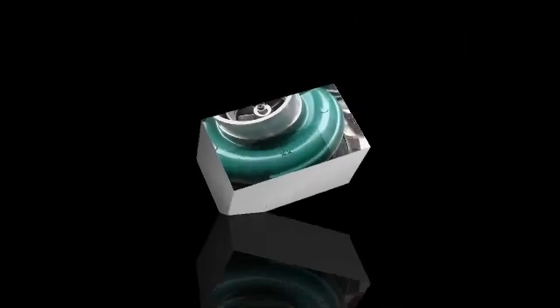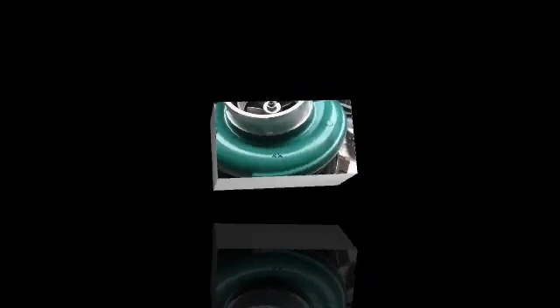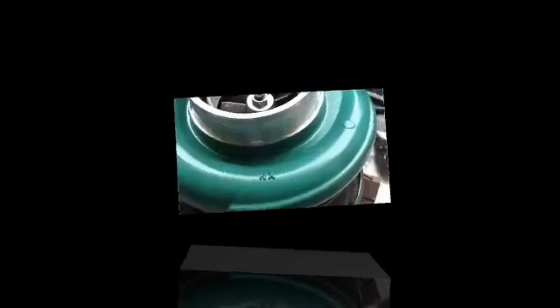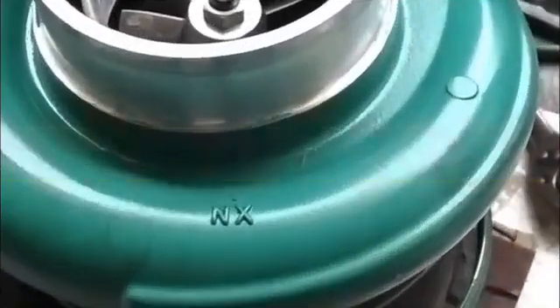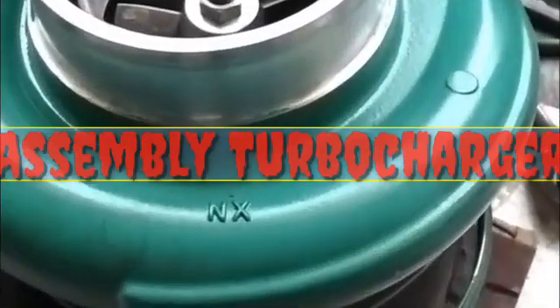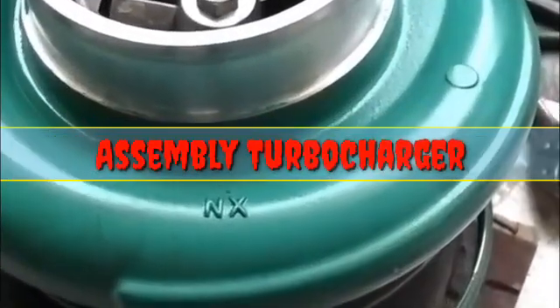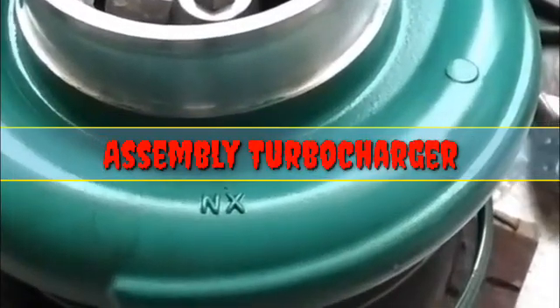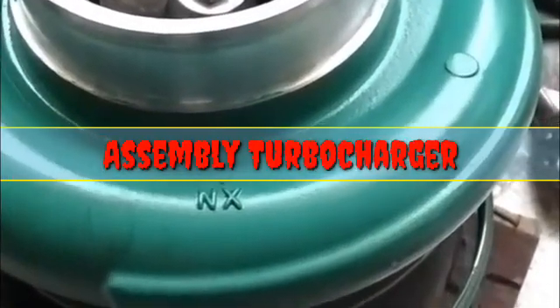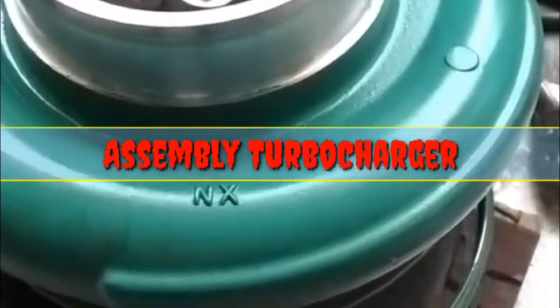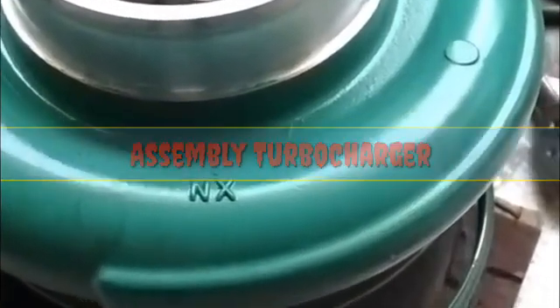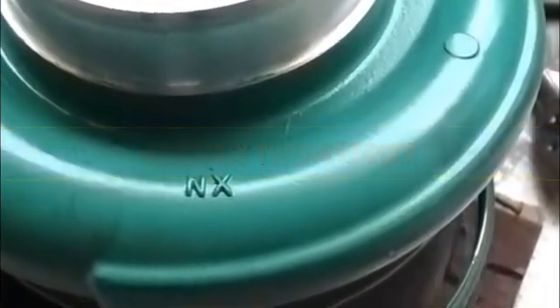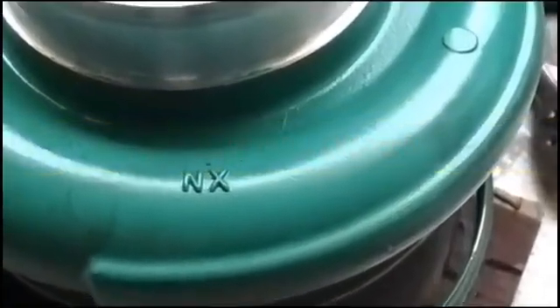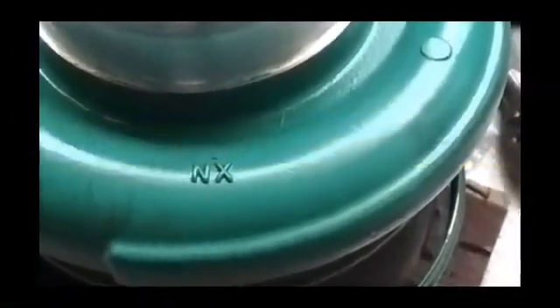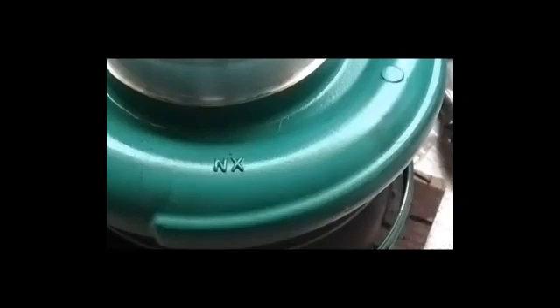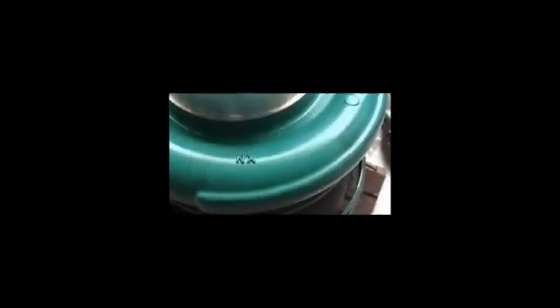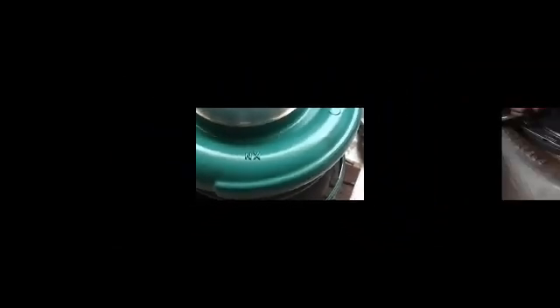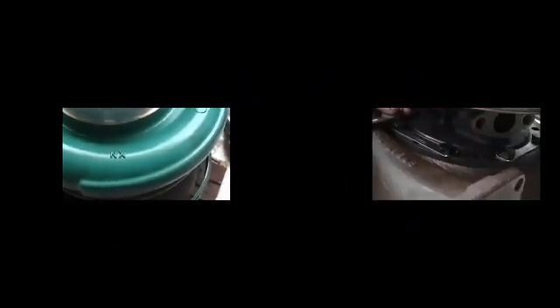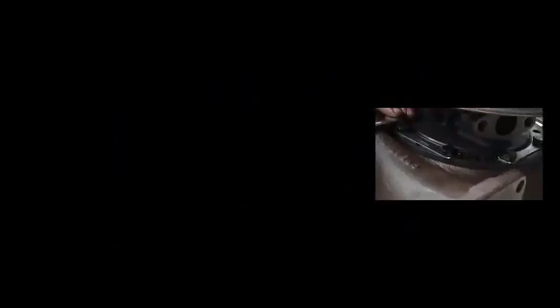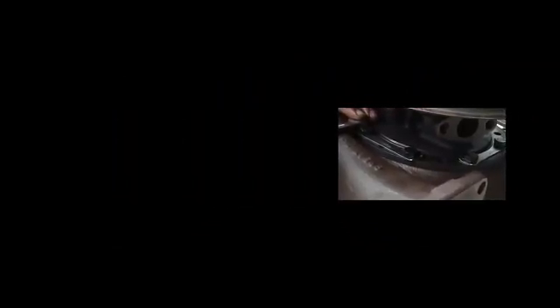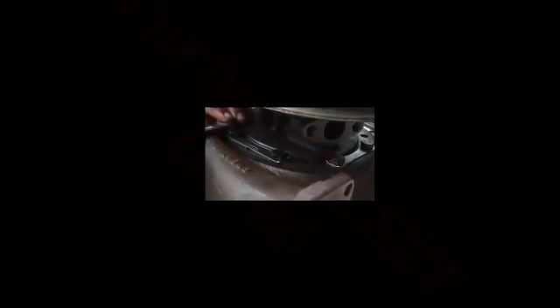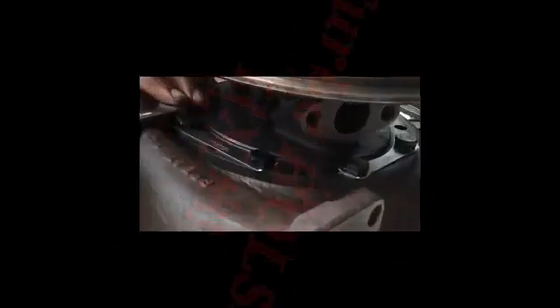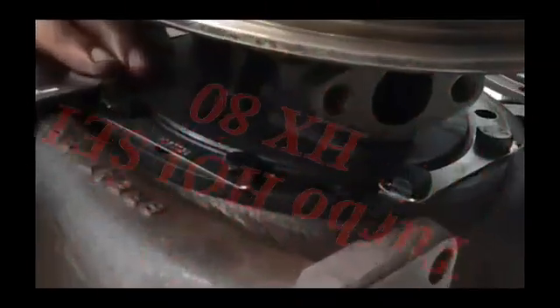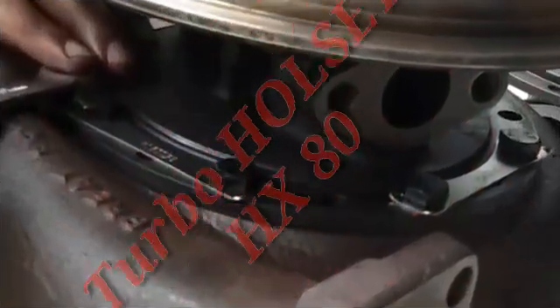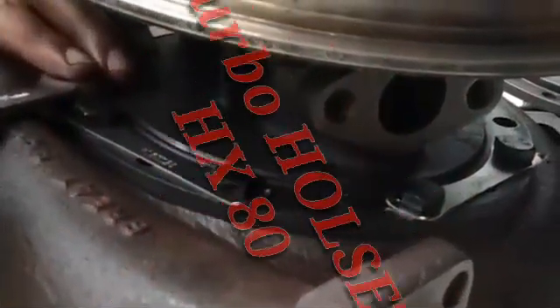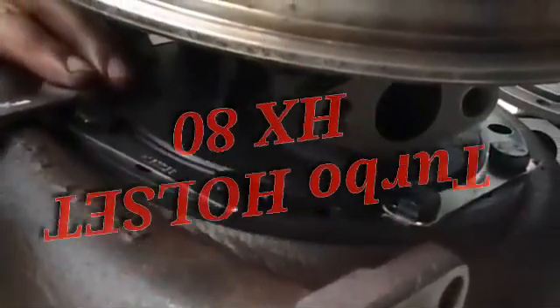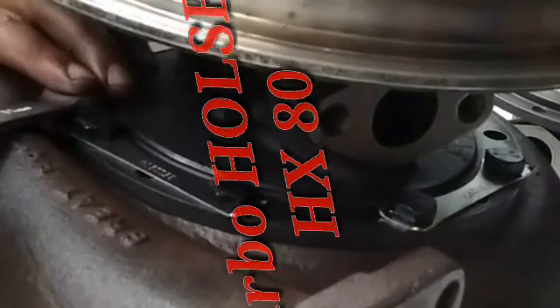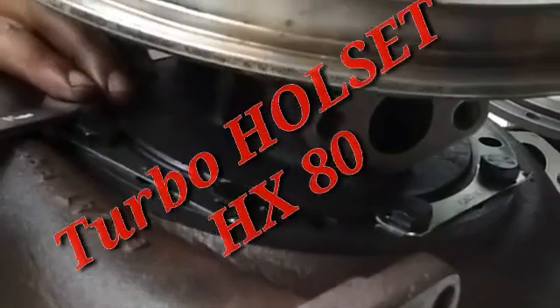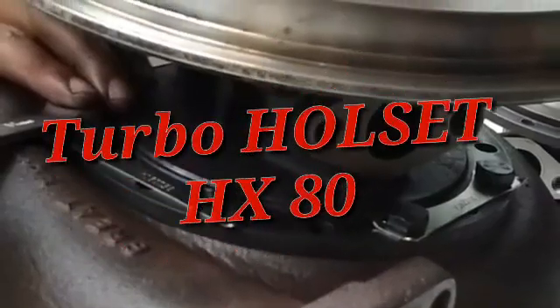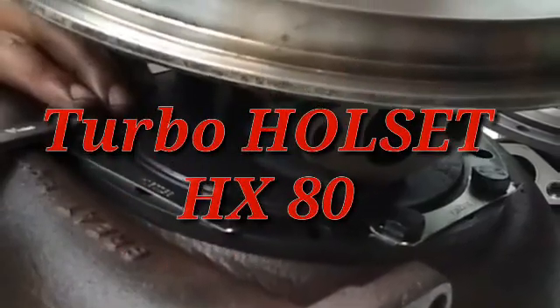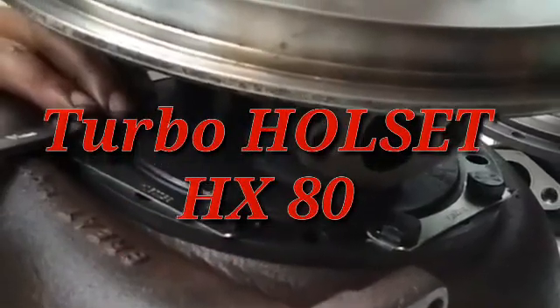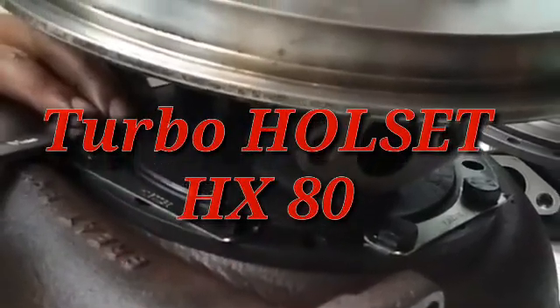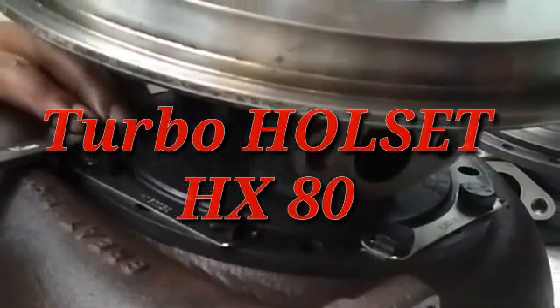On this occasion, I'm providing a guide on how to assemble a turbocharger for the Cummins K-series.